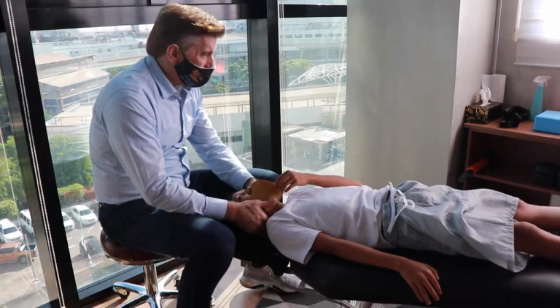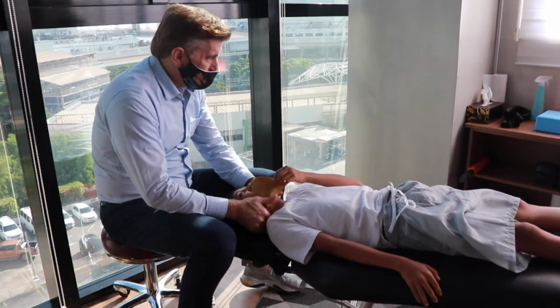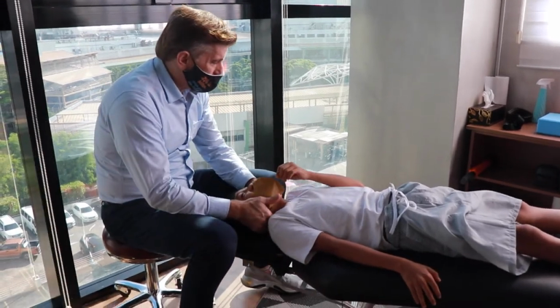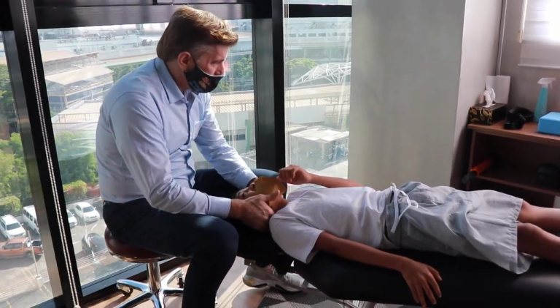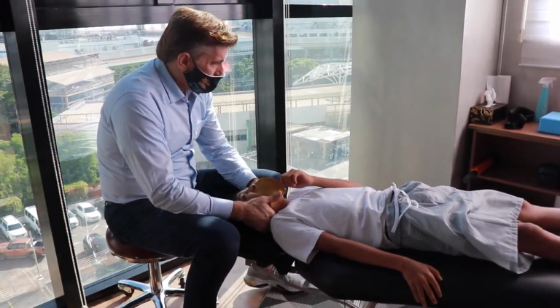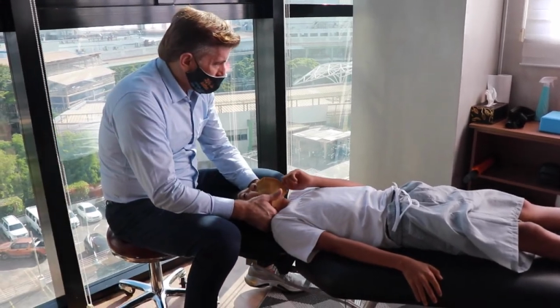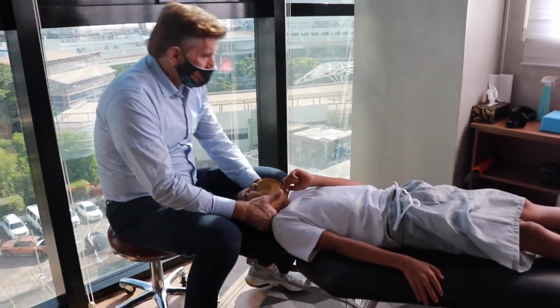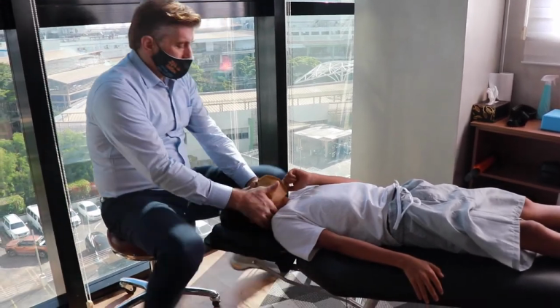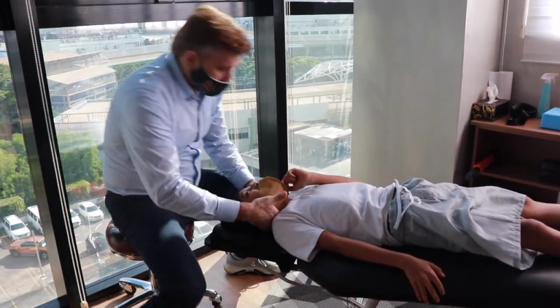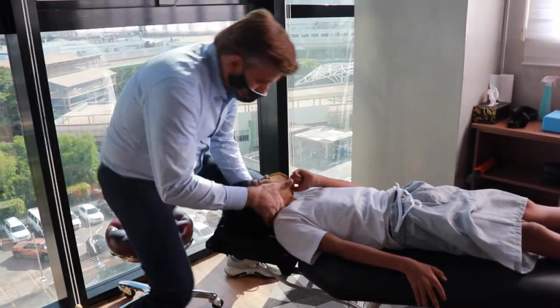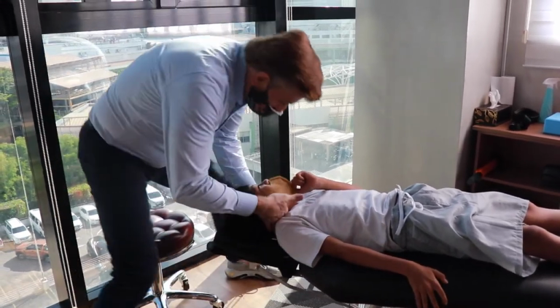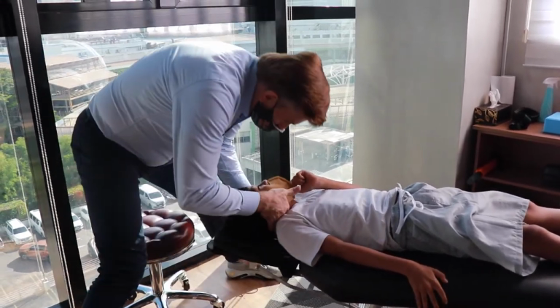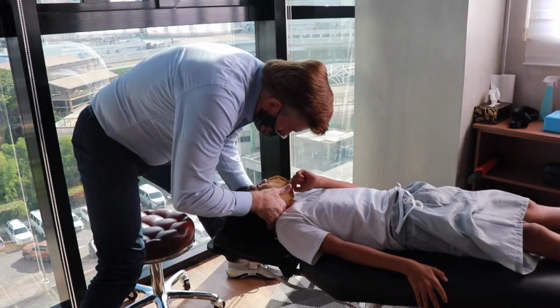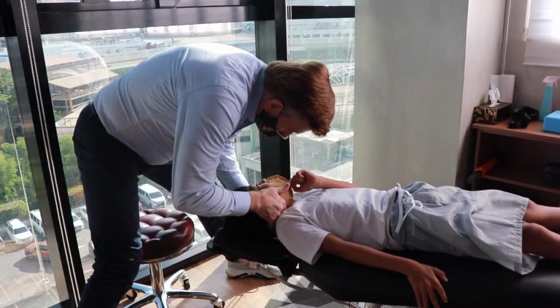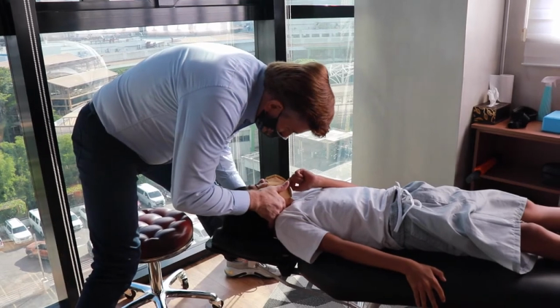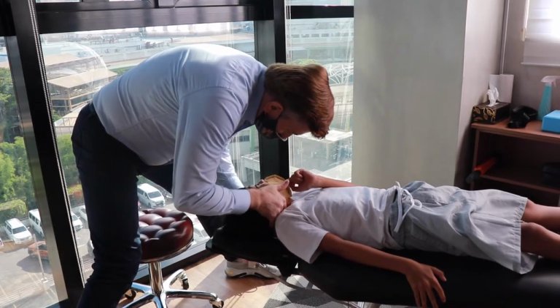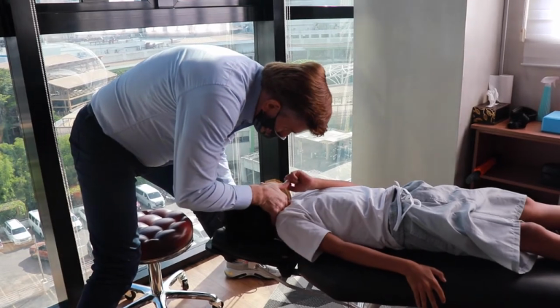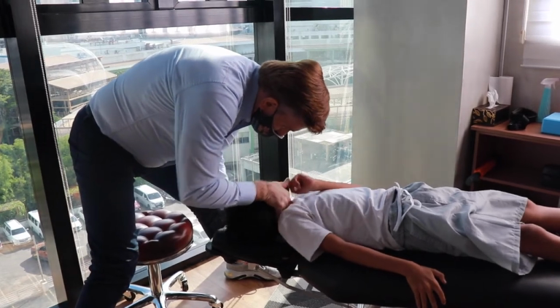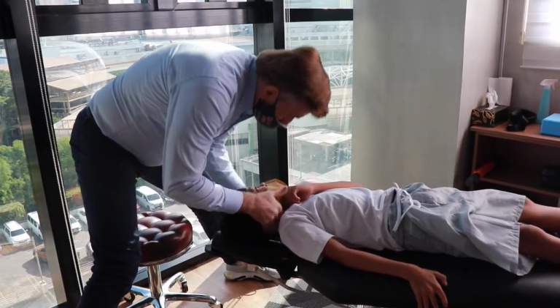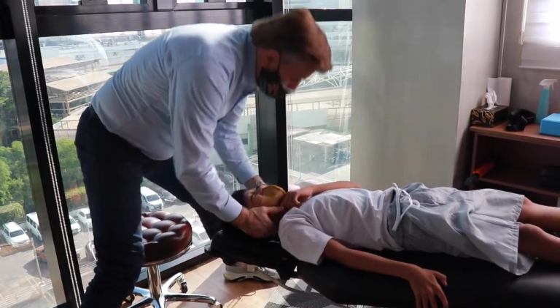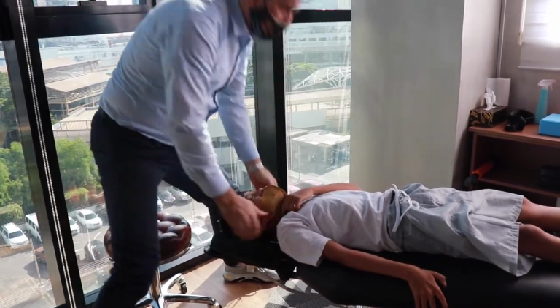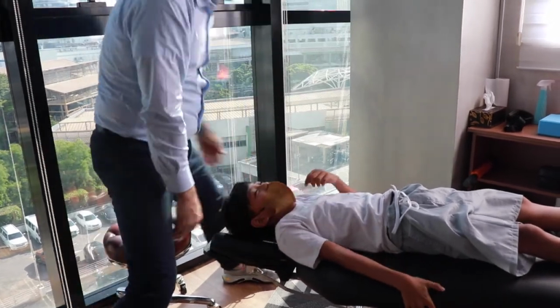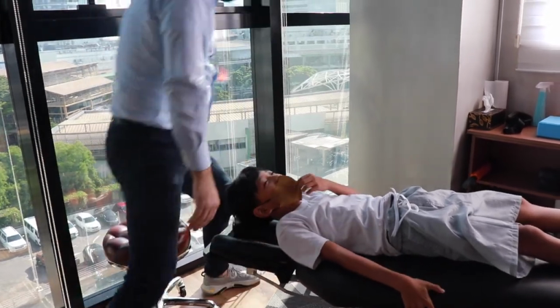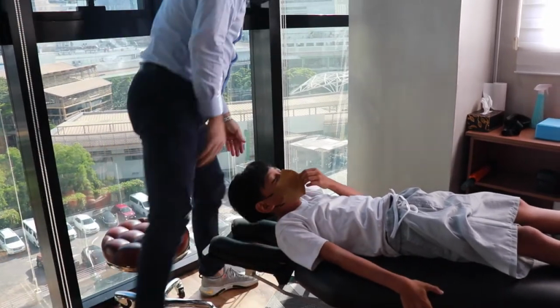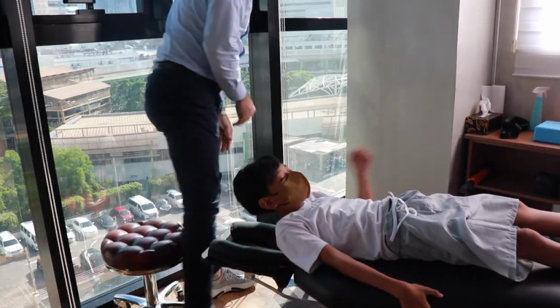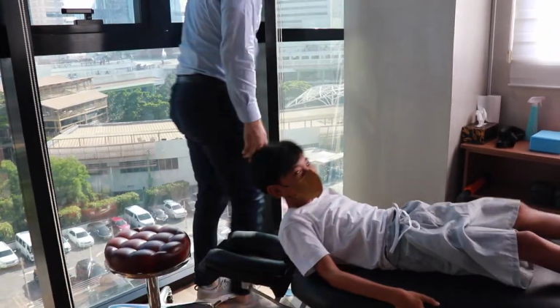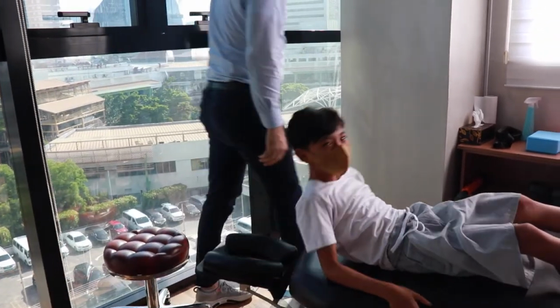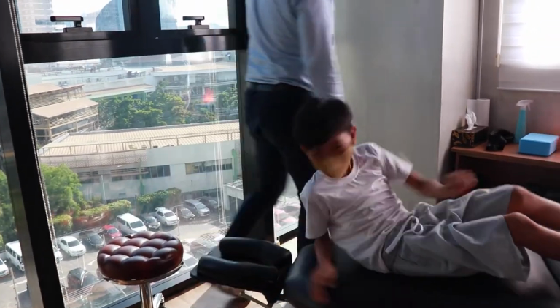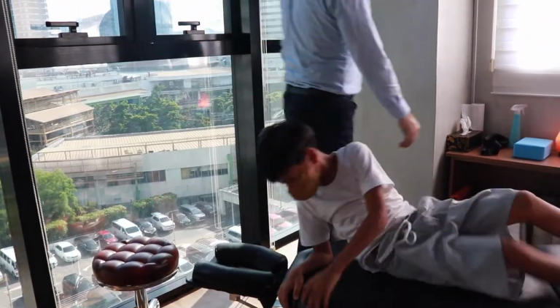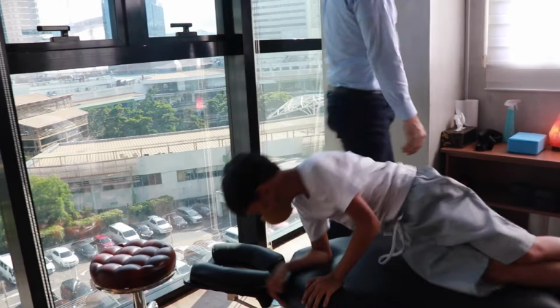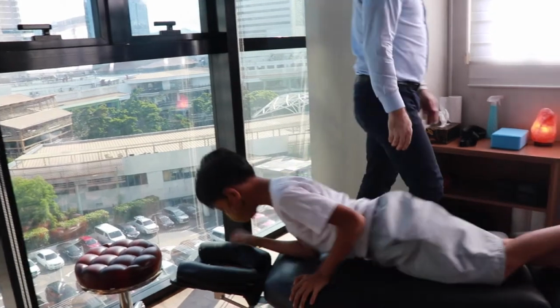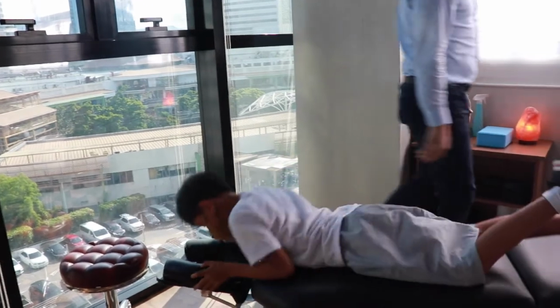Twenty-five. One more right here. We're done. Head to the left. There we are. Lie face down again. Let's check out the legs.